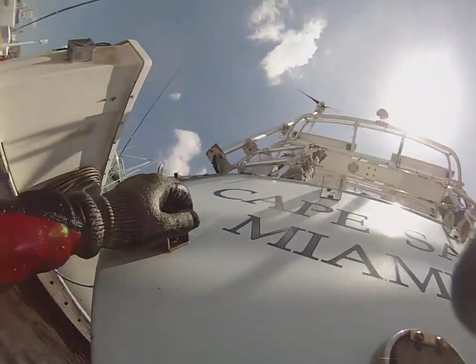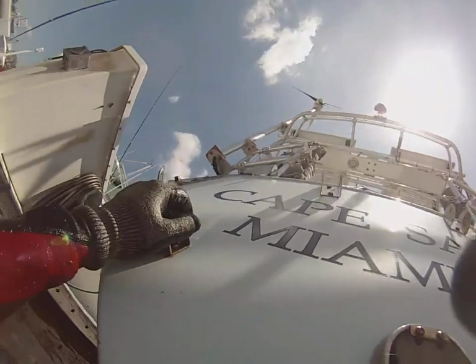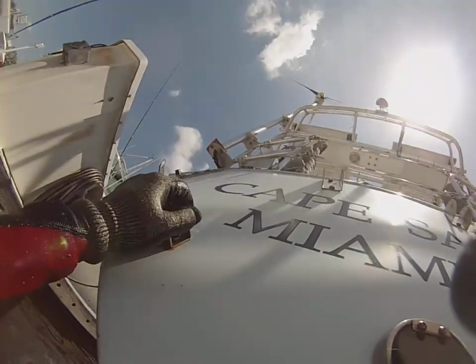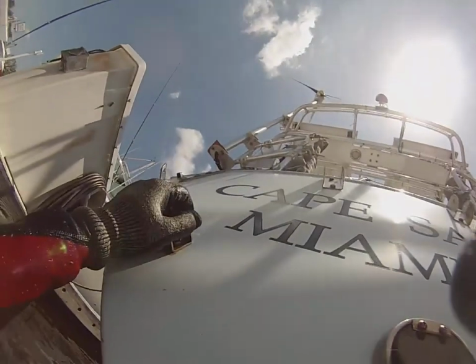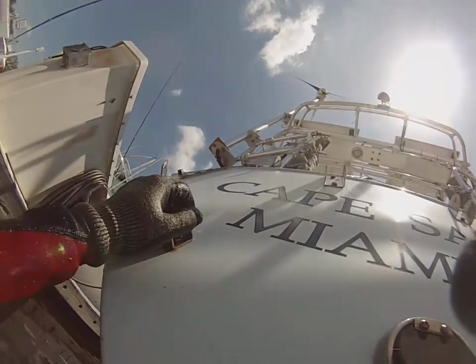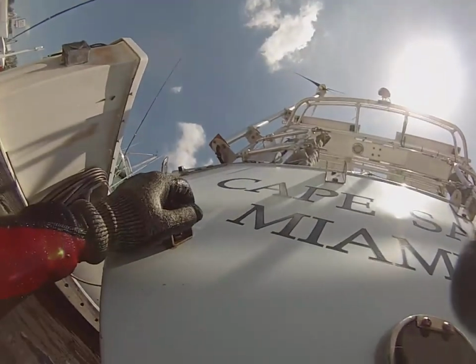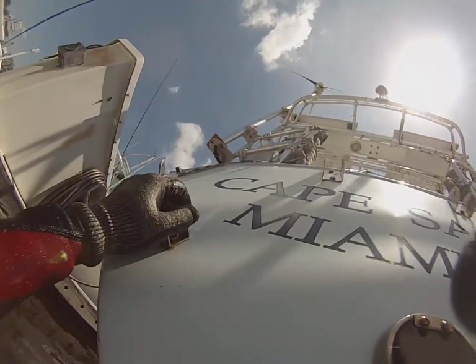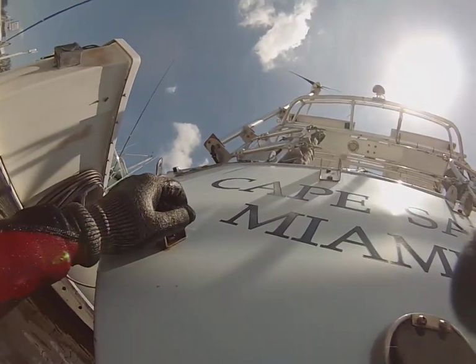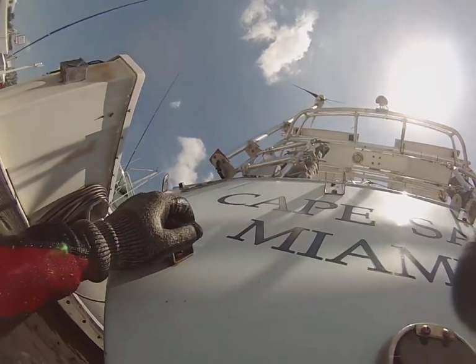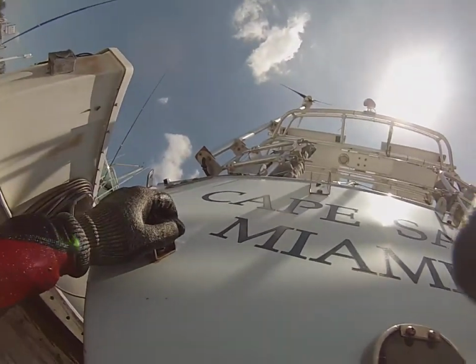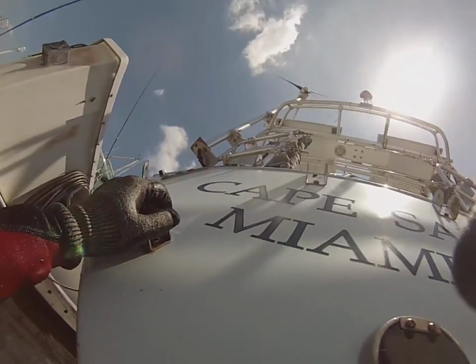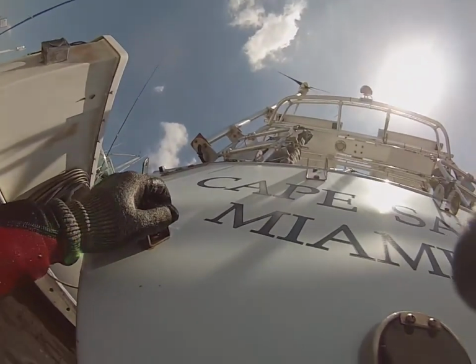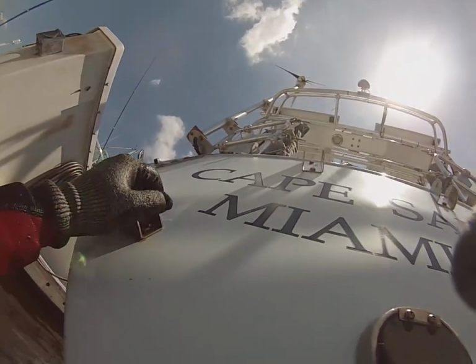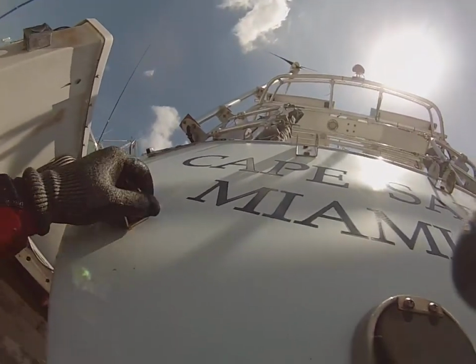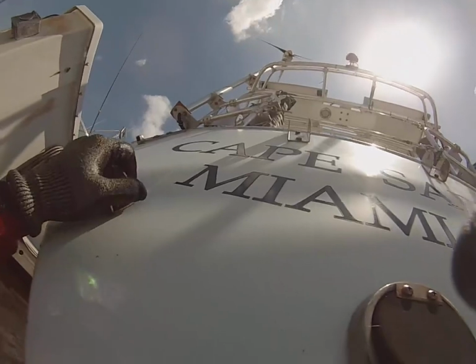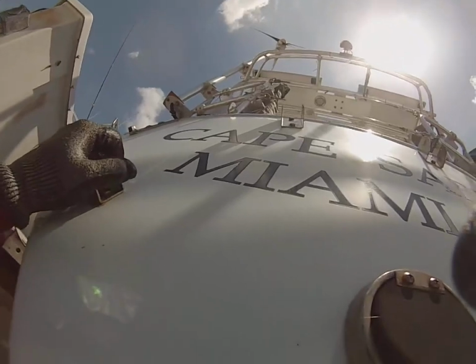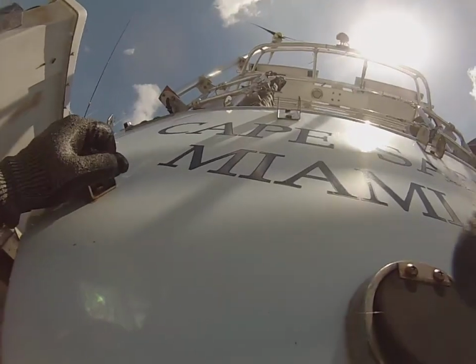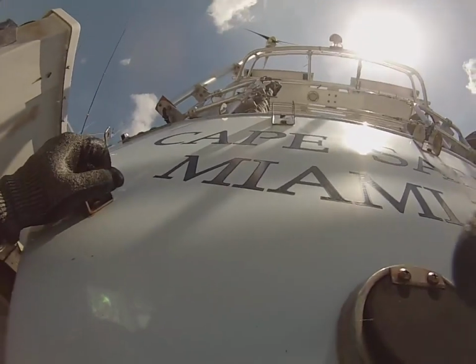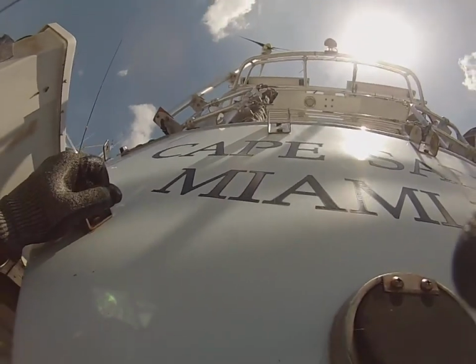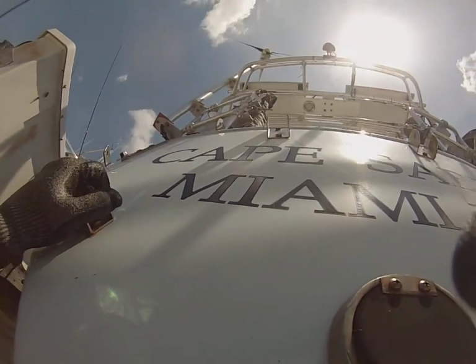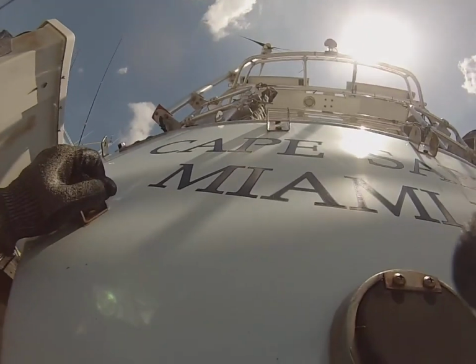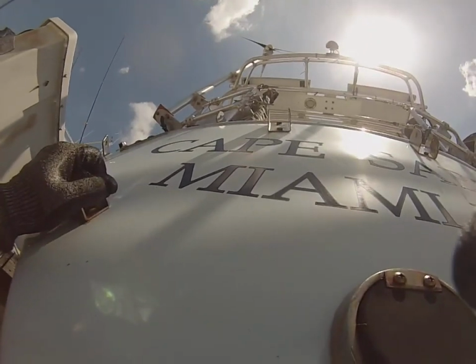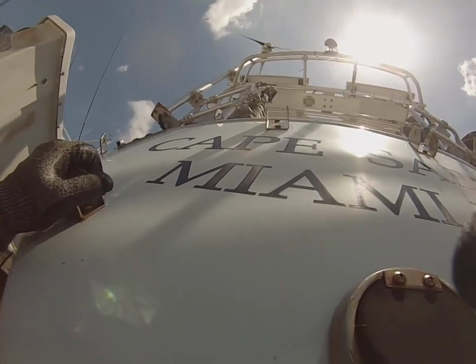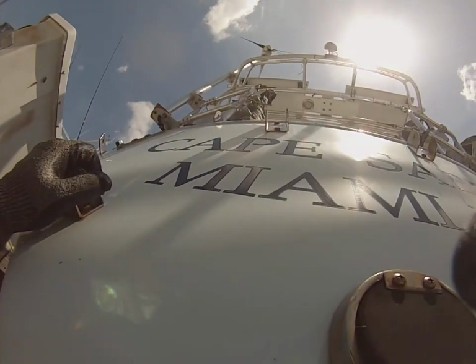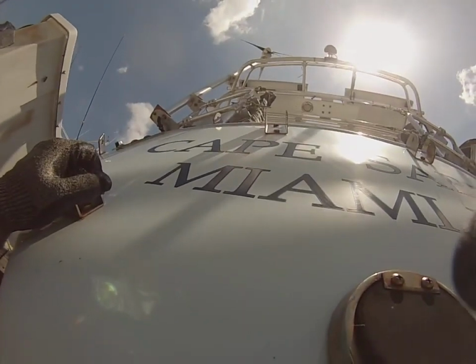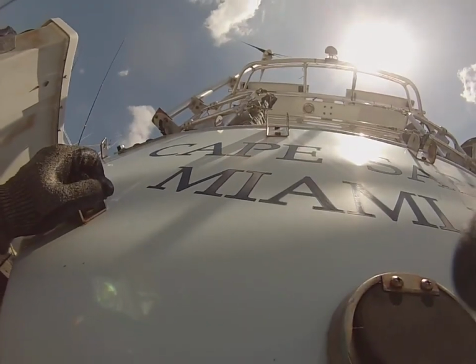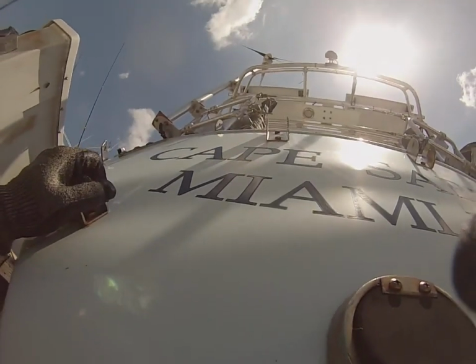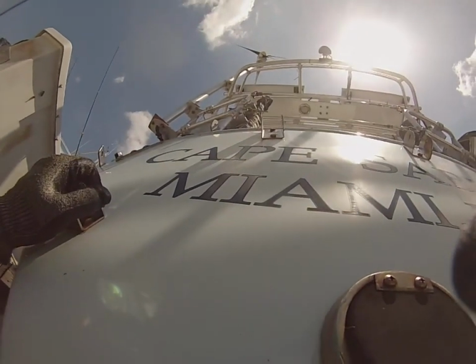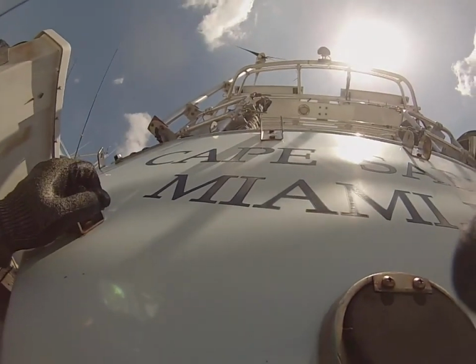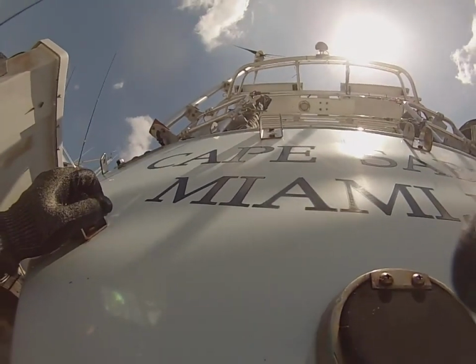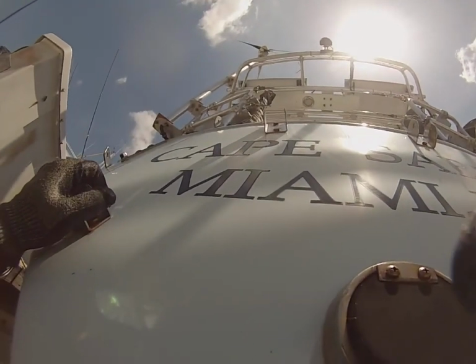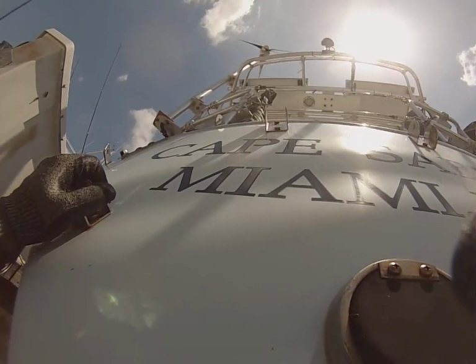Good afternoon. Today is Wednesday, June 15, 2022. I'm here at Ortega River Marina, and this is Cape Sable.